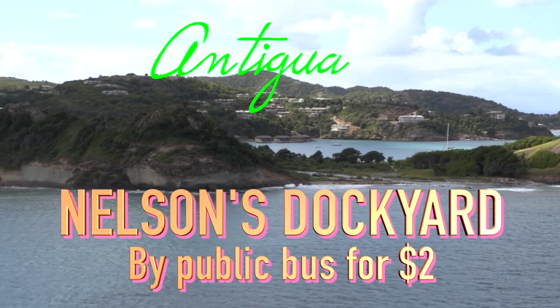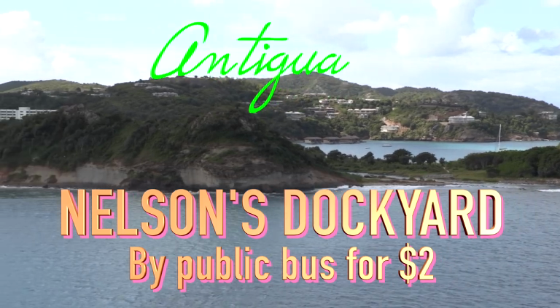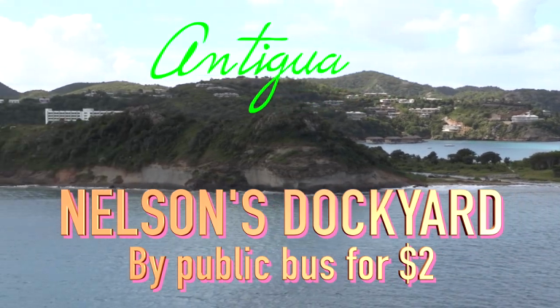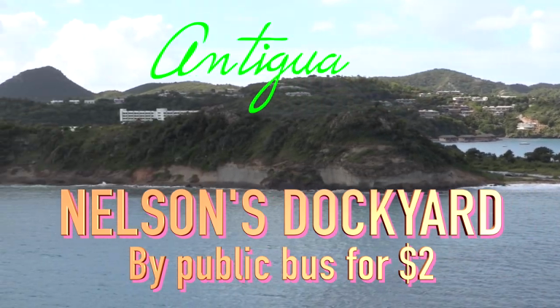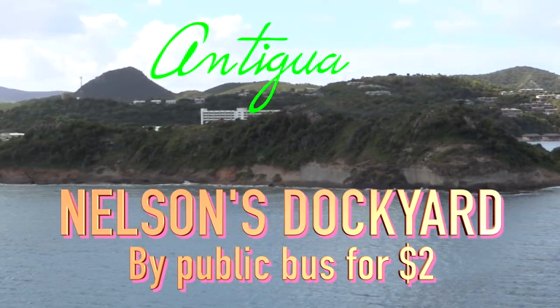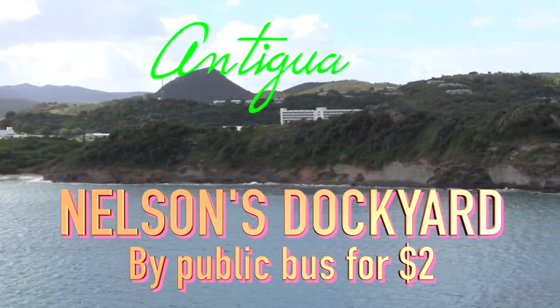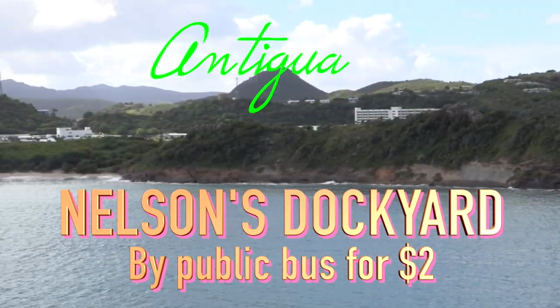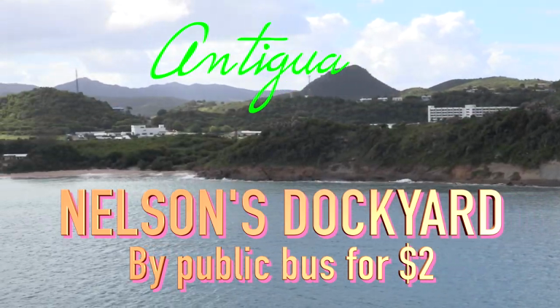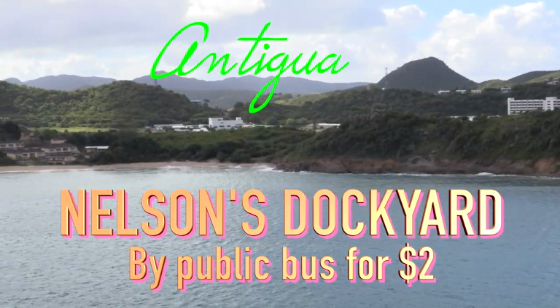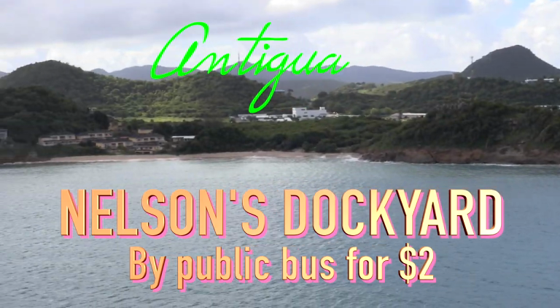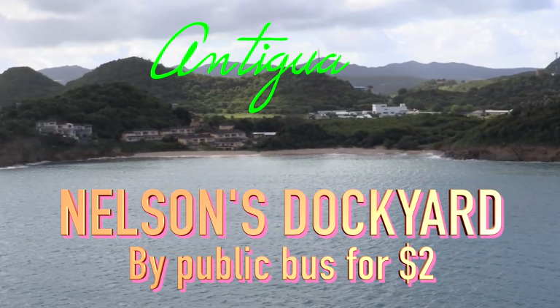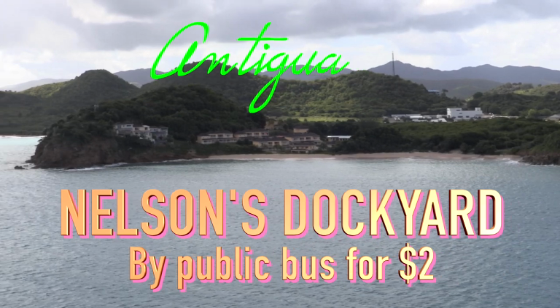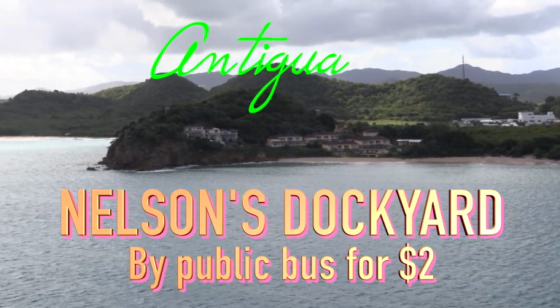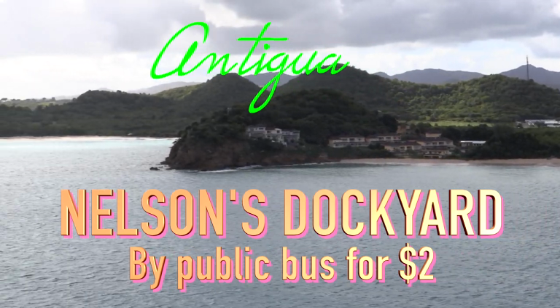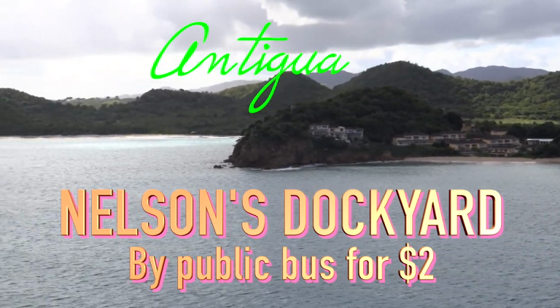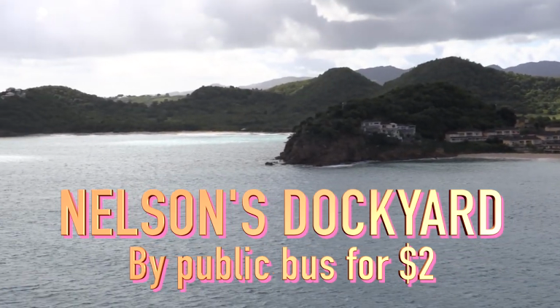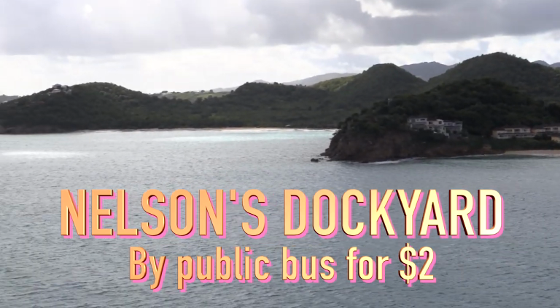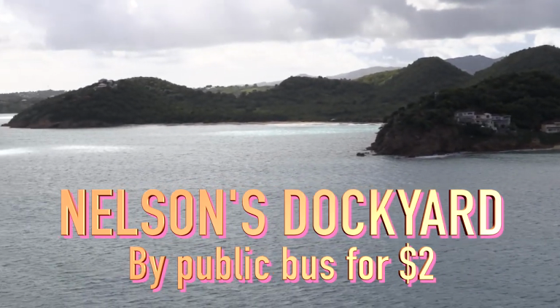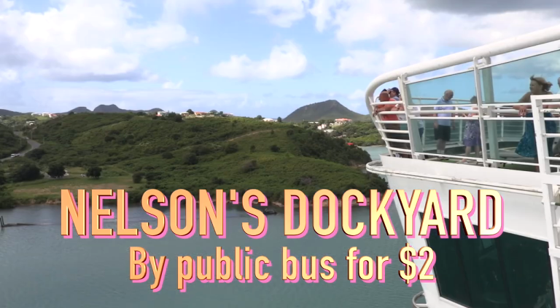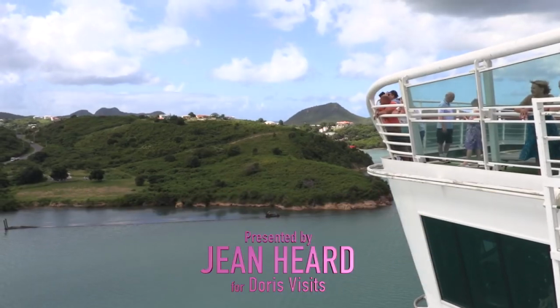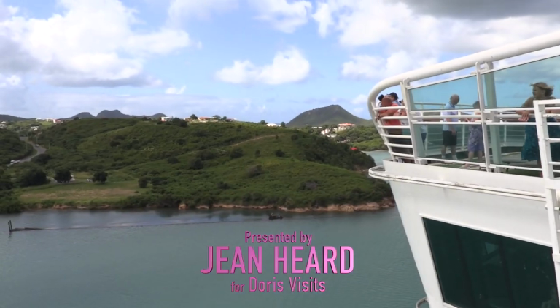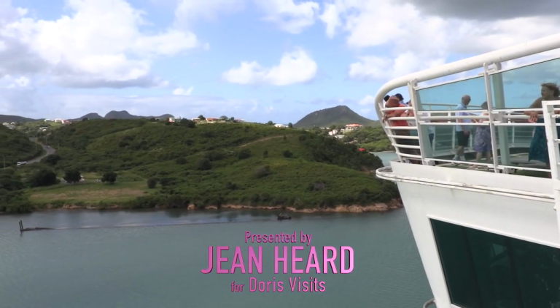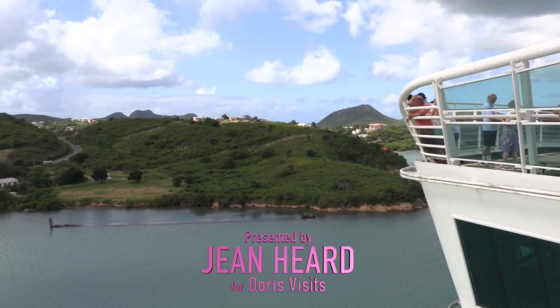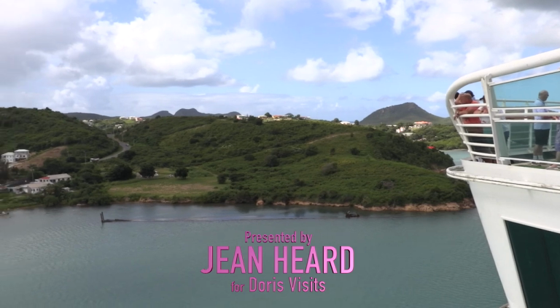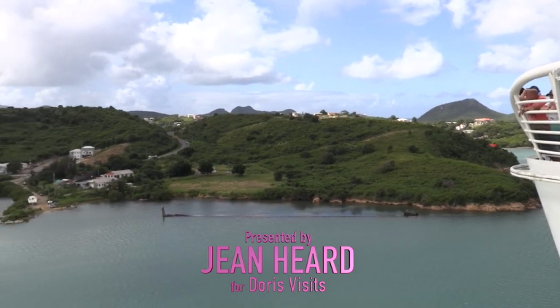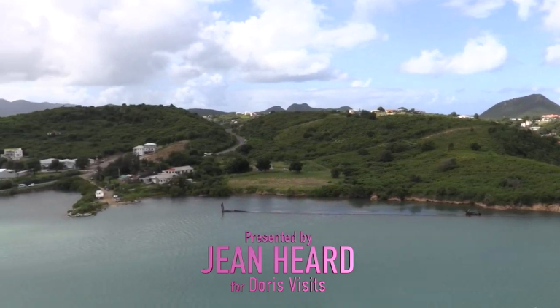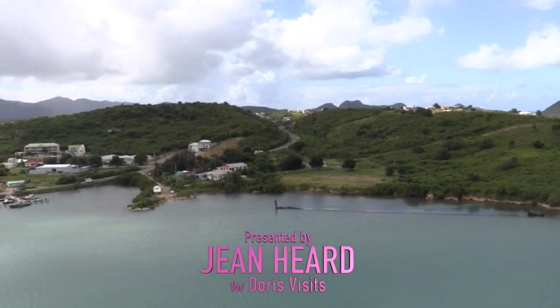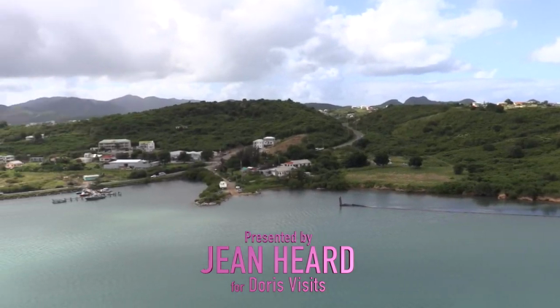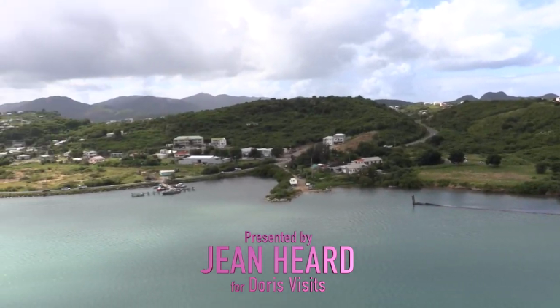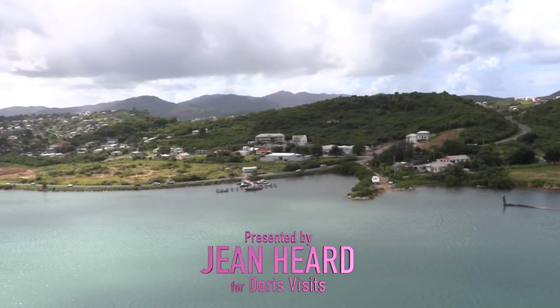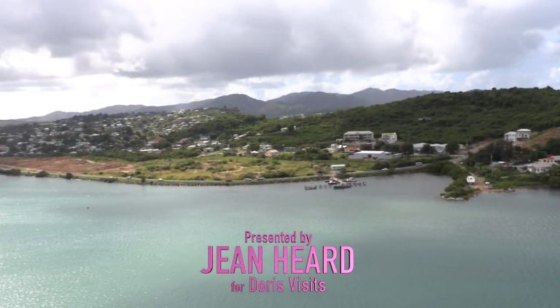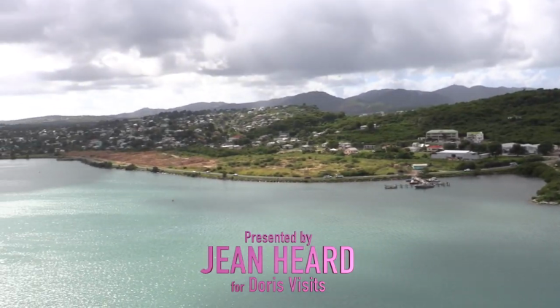This is another Doris Visit special where we get you somewhere on a public bus for just a couple of dollars. Today we're off to Nelson's Dockyard and the beach just over the hill next to it.